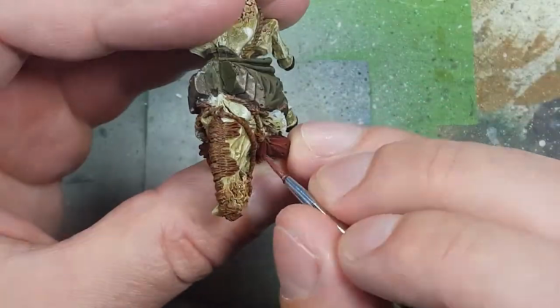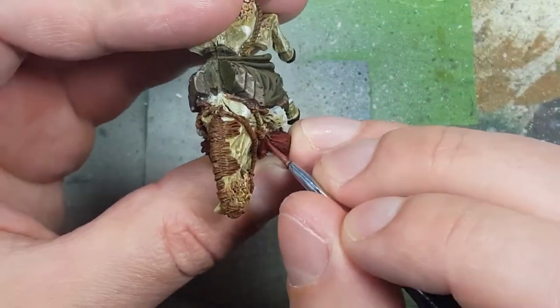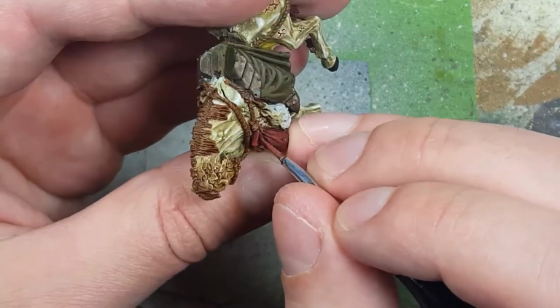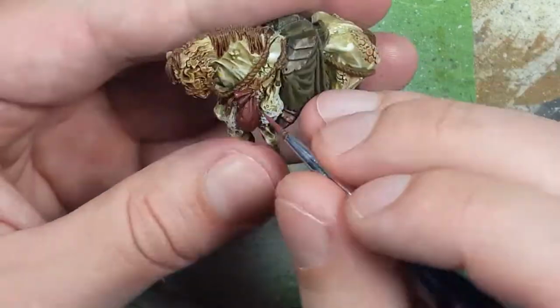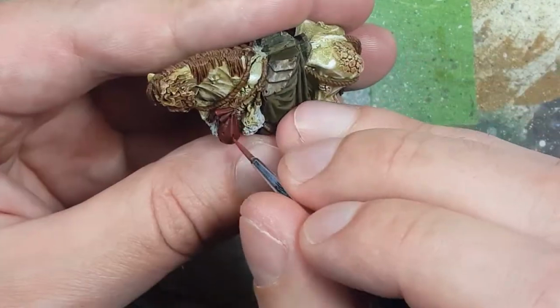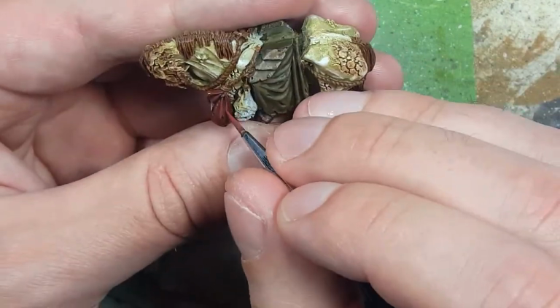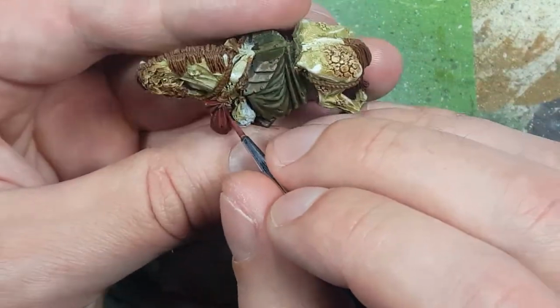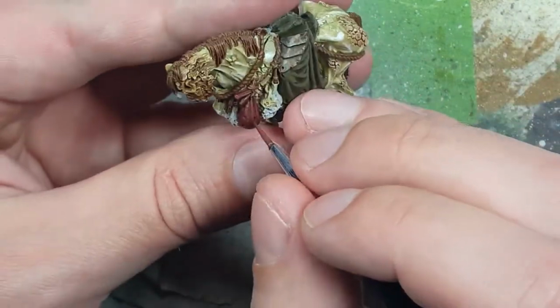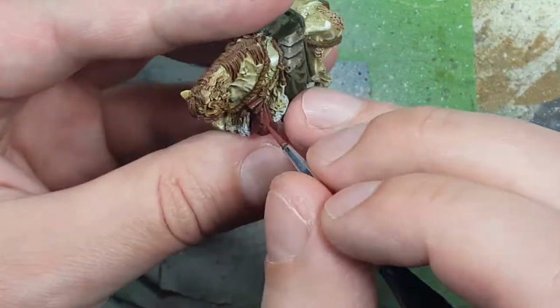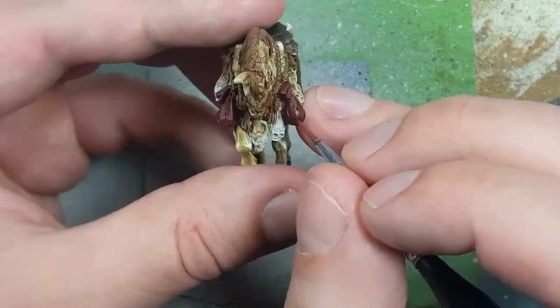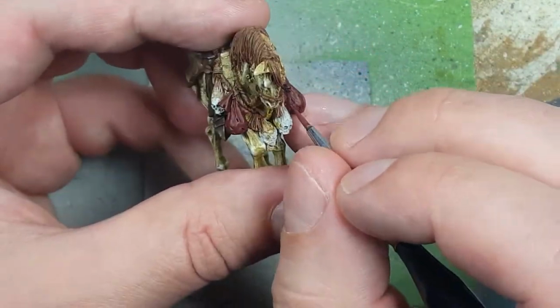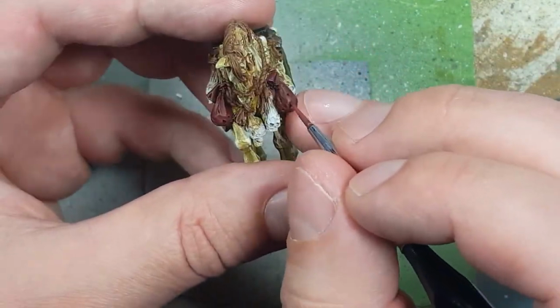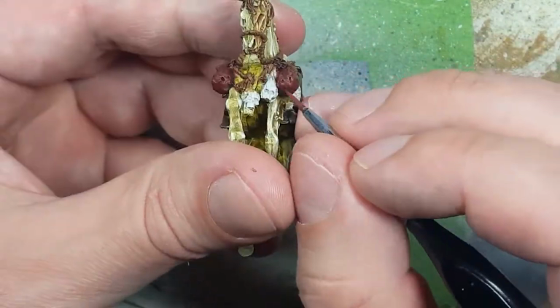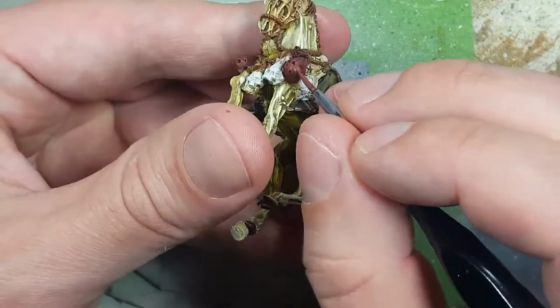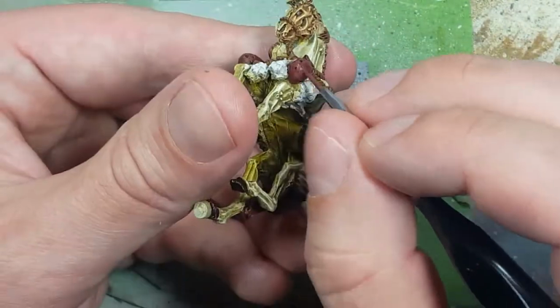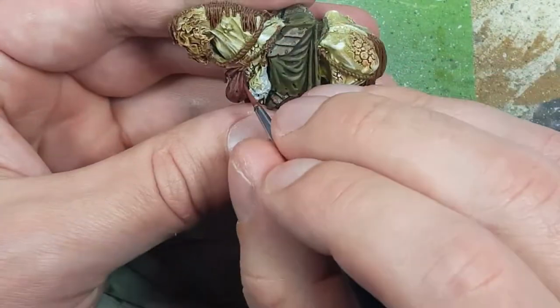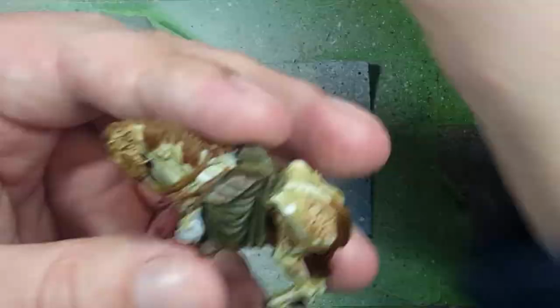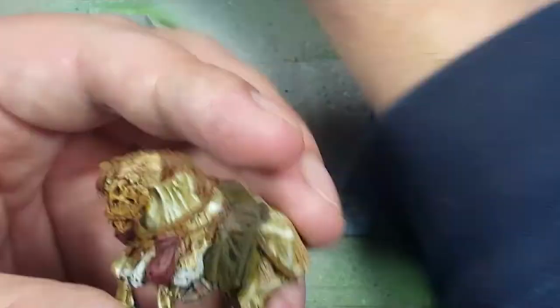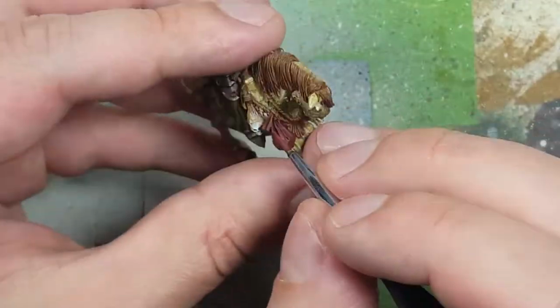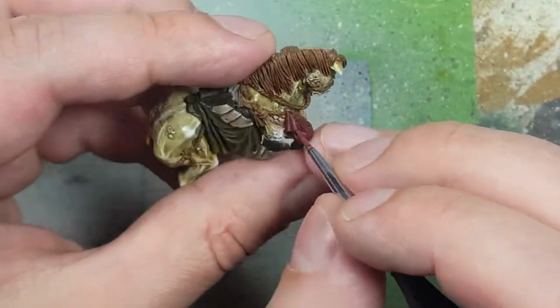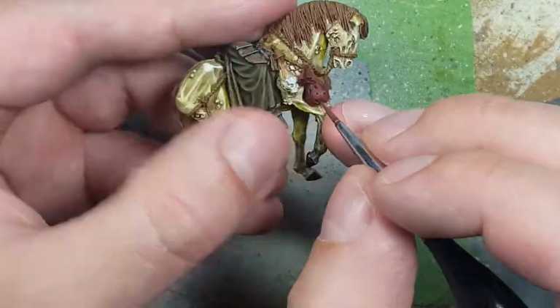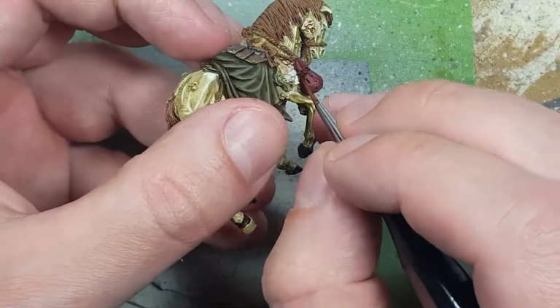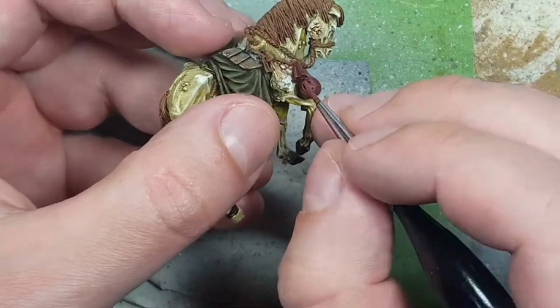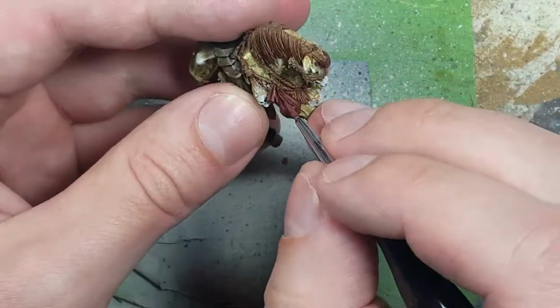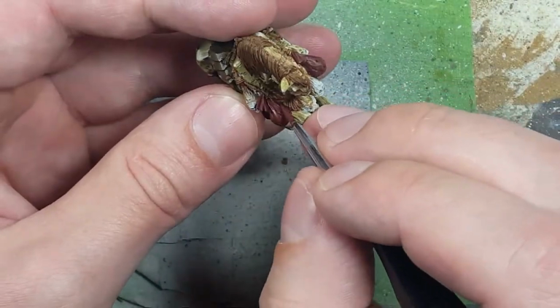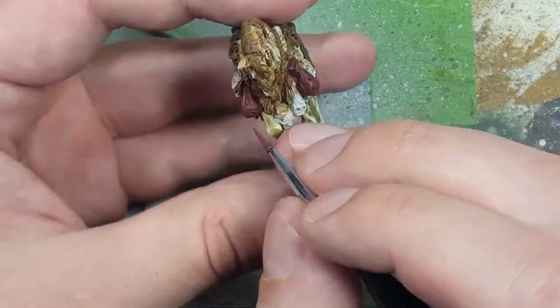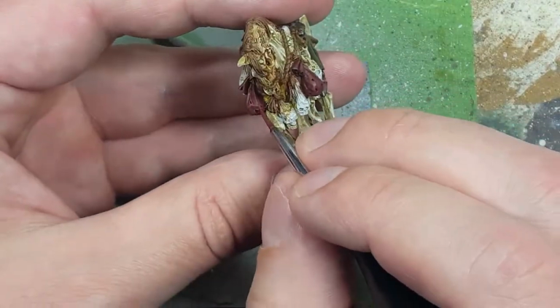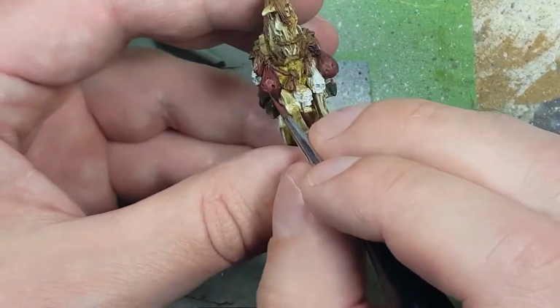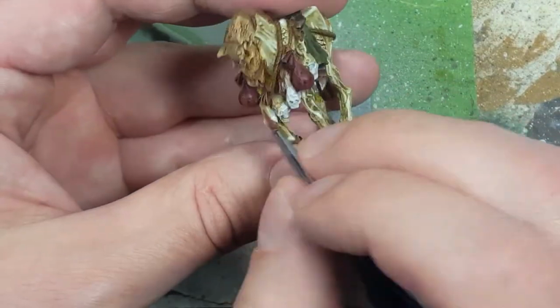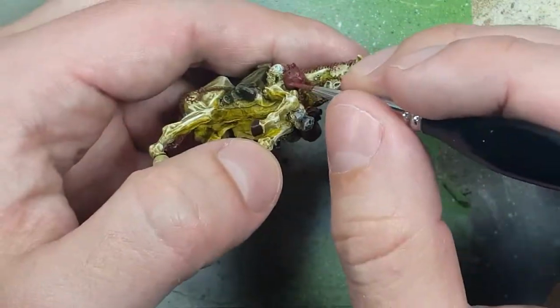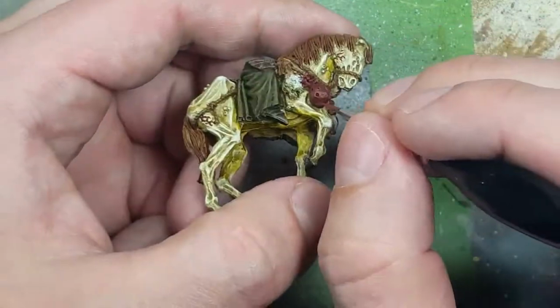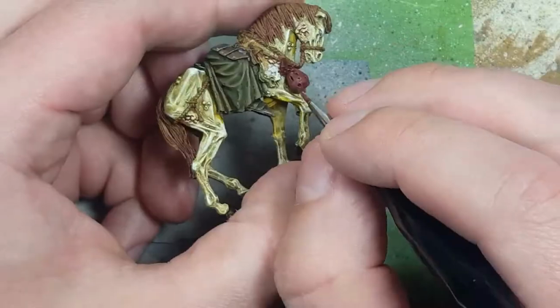Then when that's dry, we're going to go back with some Doombull Brown and paint along the edges of the folds of the sack and the edges of the sheath. I then go back to make it pop a little by mixing Pallid Witch Flesh with Mournfang Brown to lighten it, and use this as a final highlight on the sheath.